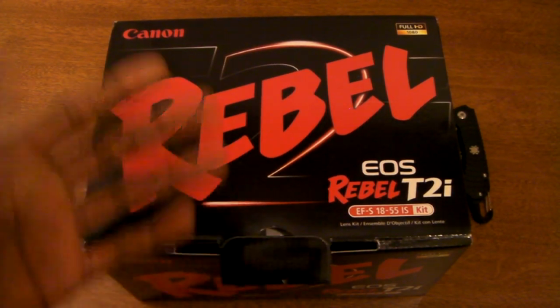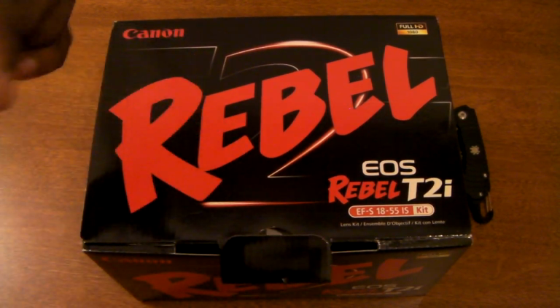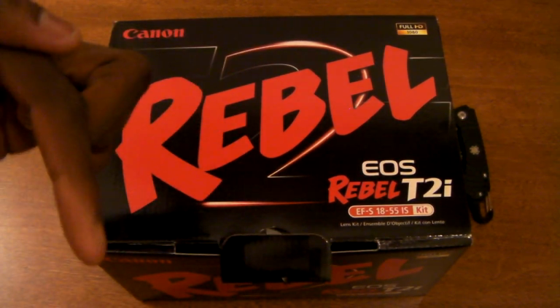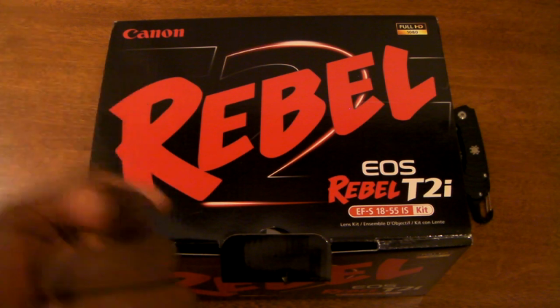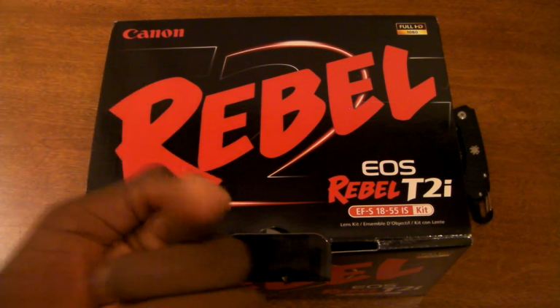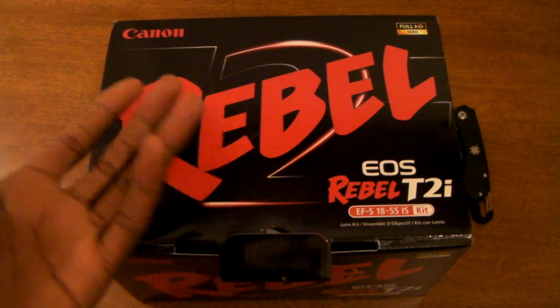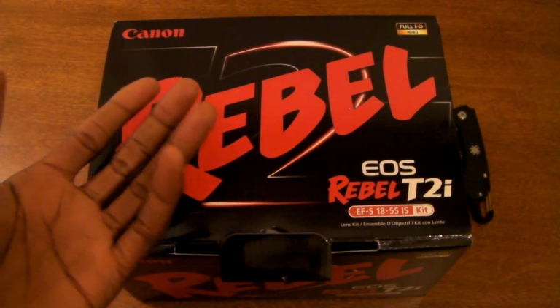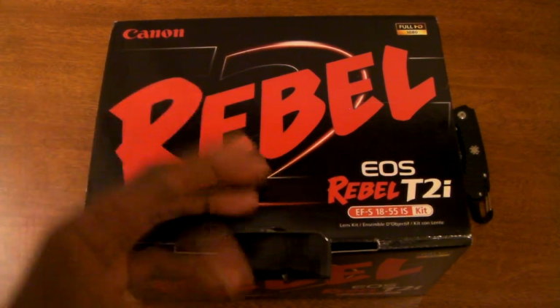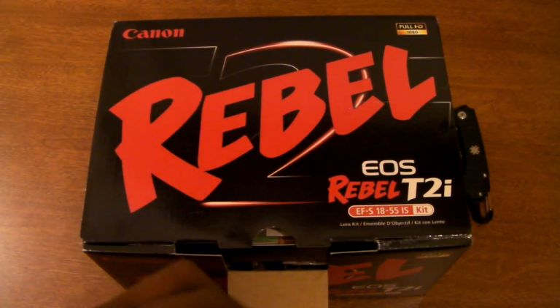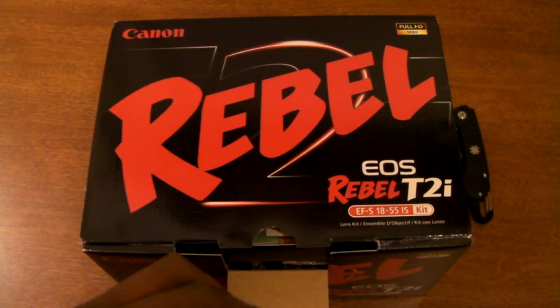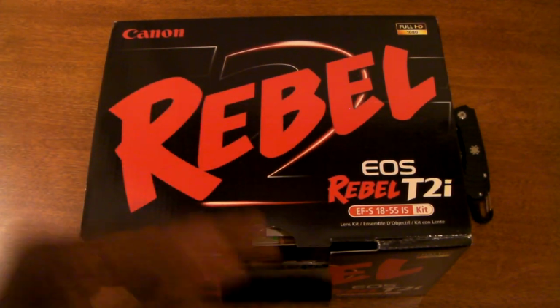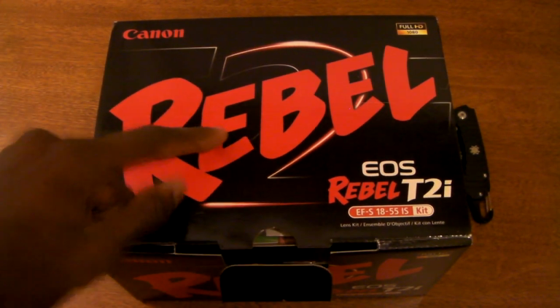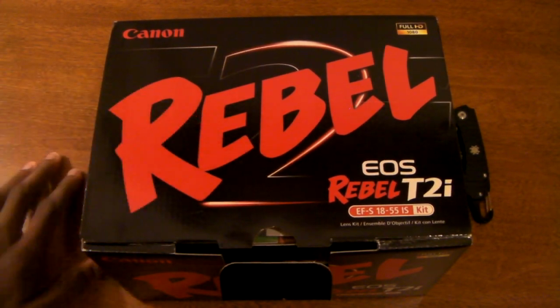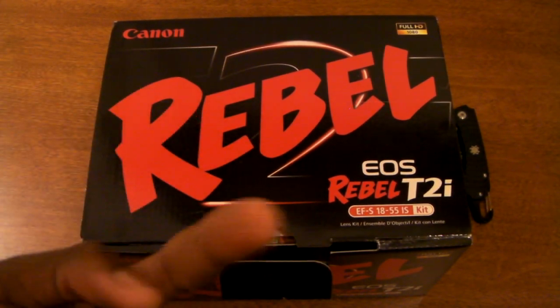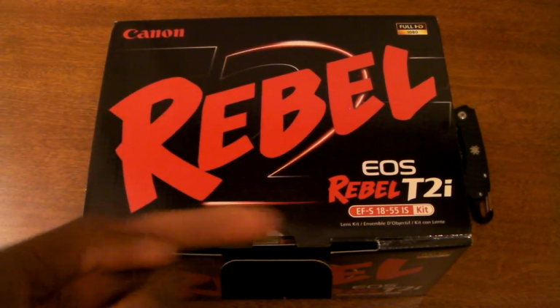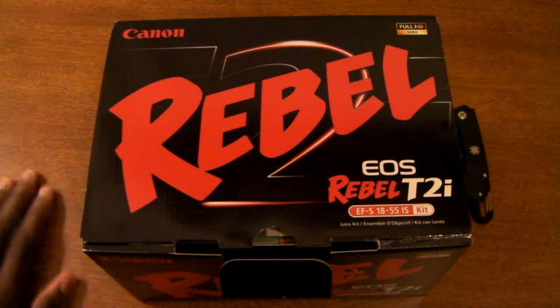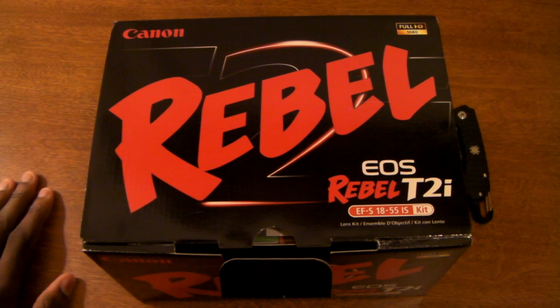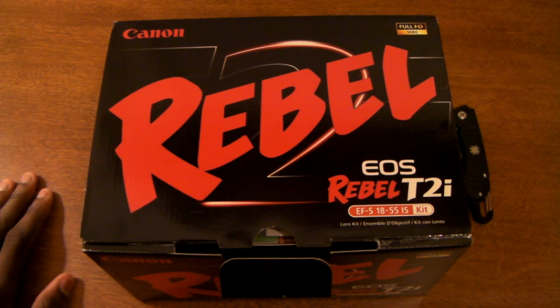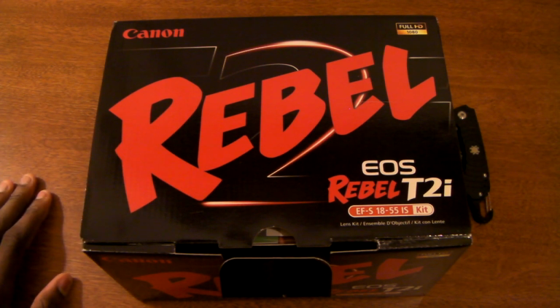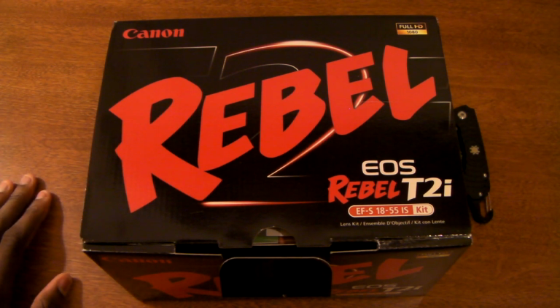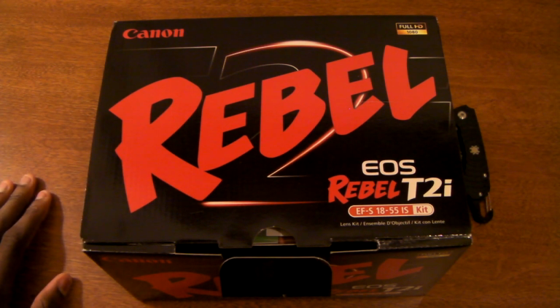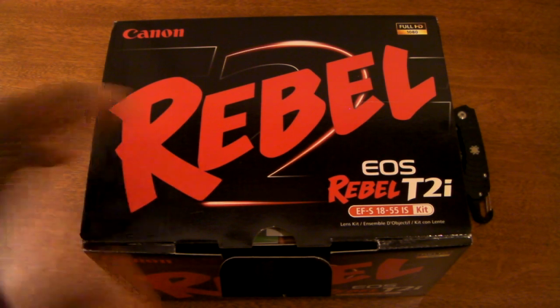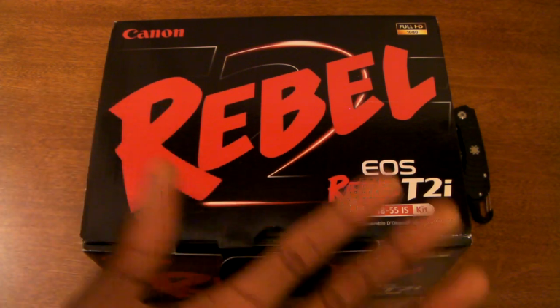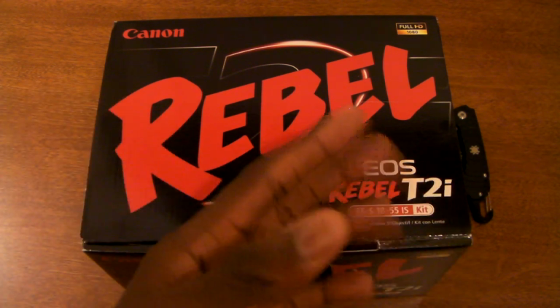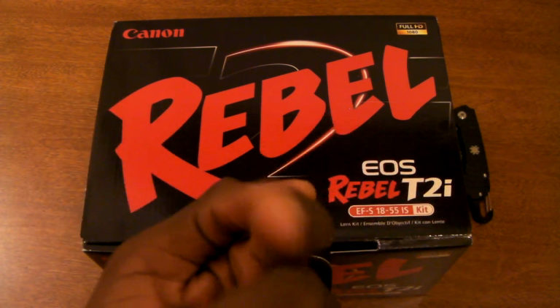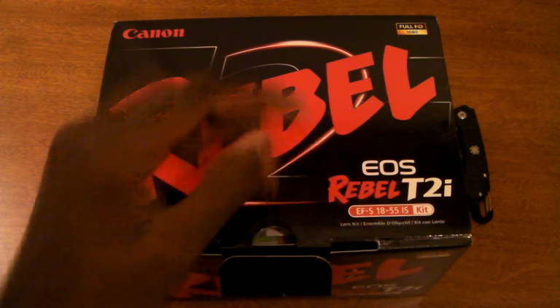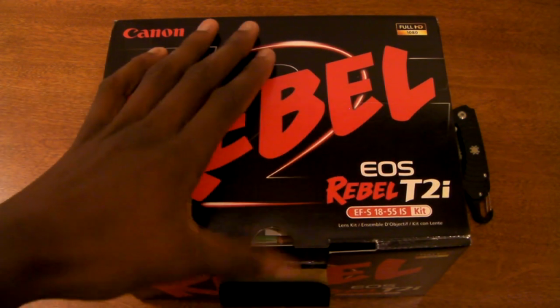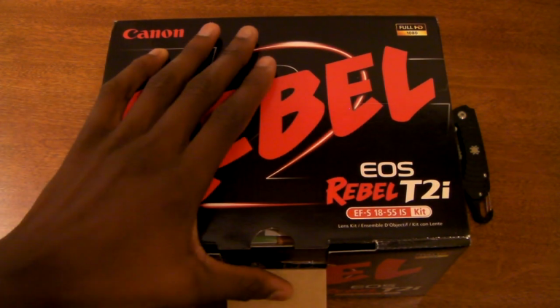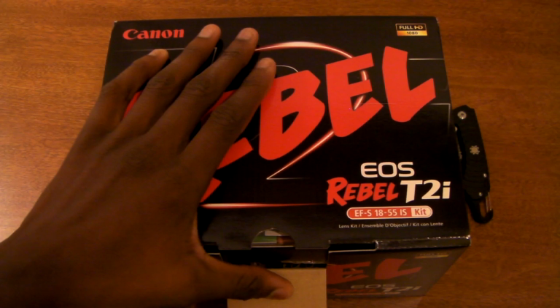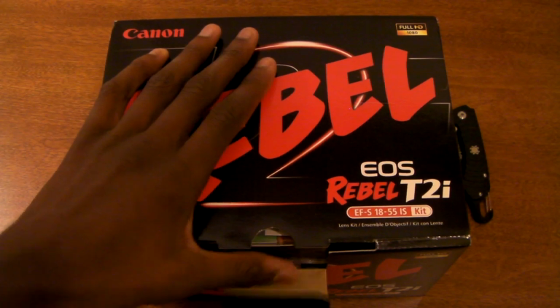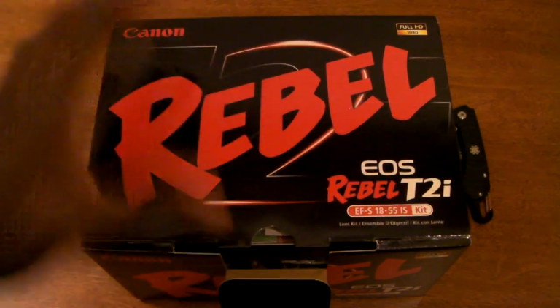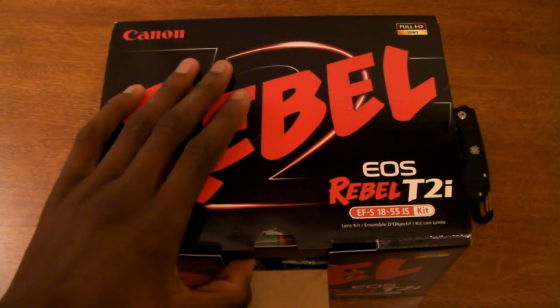Thumbs up if you want to see this camera given away, because this will be replacing this camera and my point and shoot. I mean, I've gotten really good quality out of this camera, this Sanyo Zakti CG10, but without any further ado...